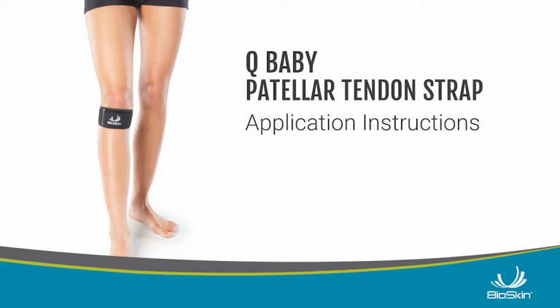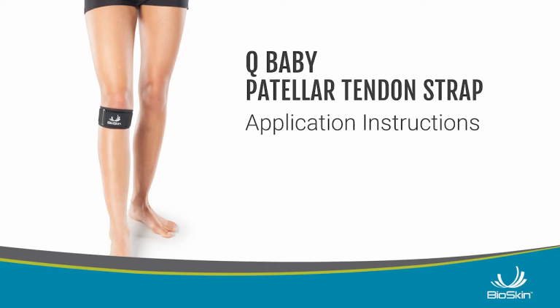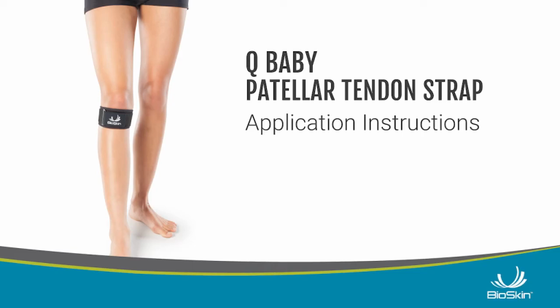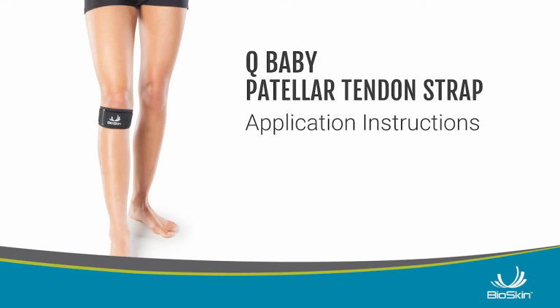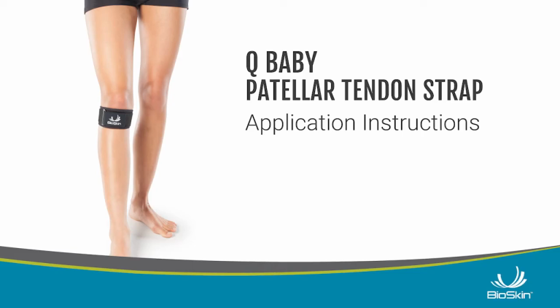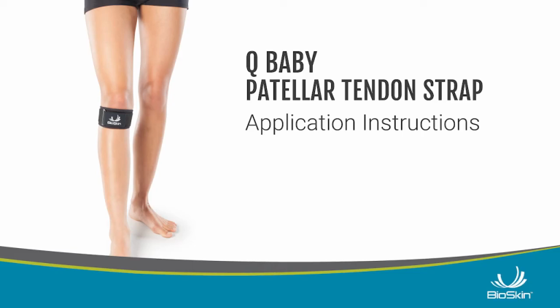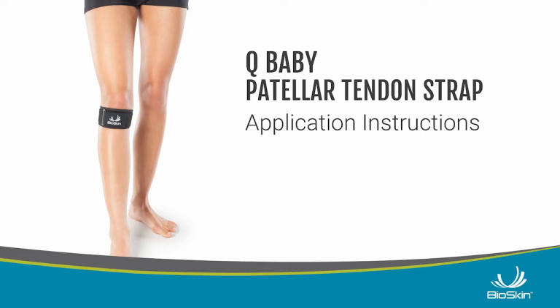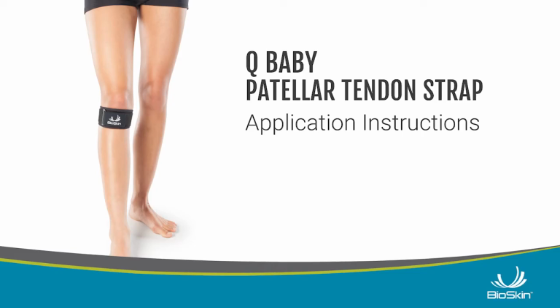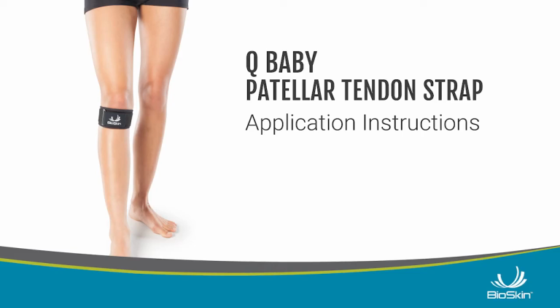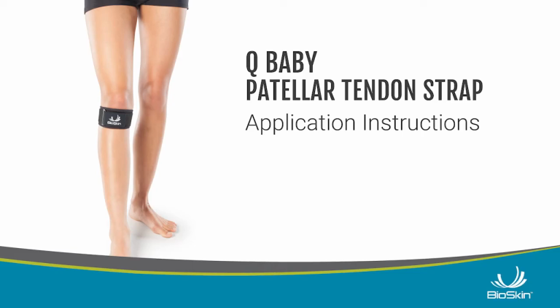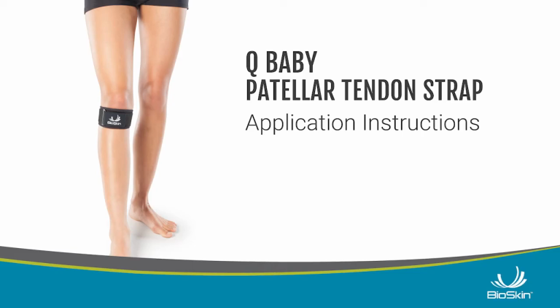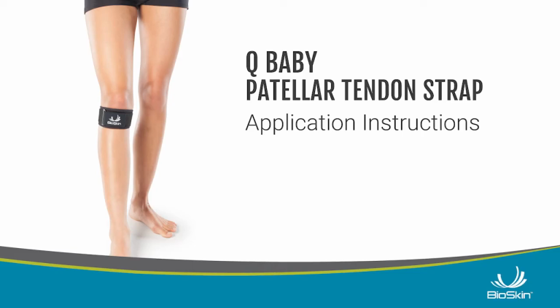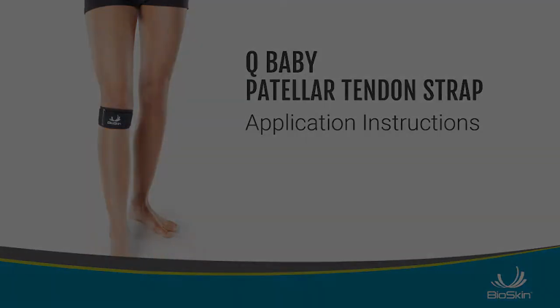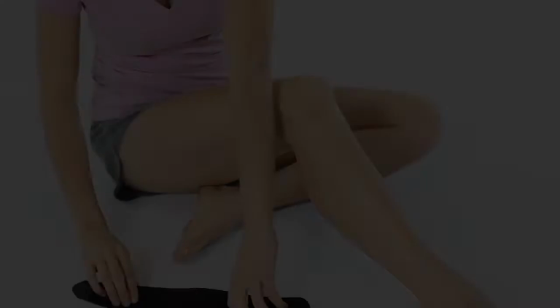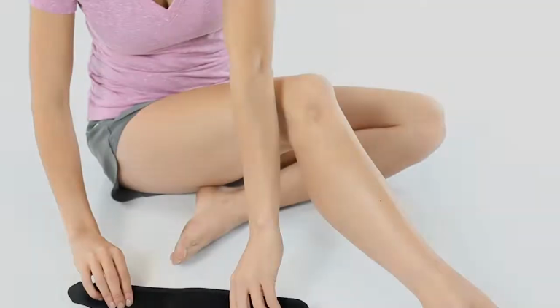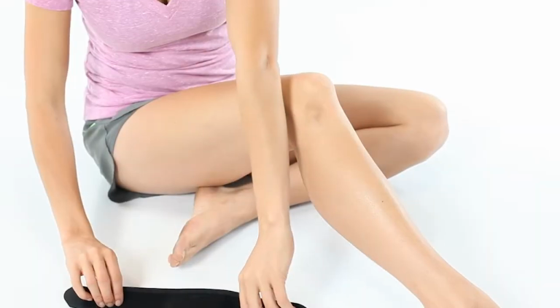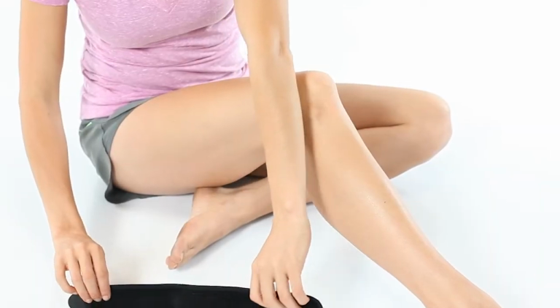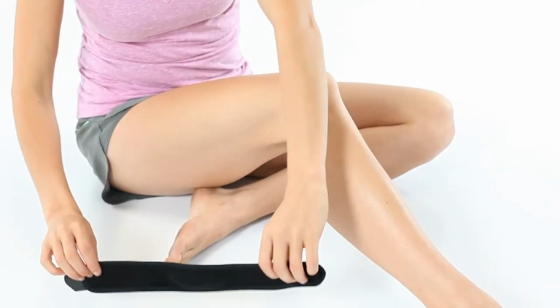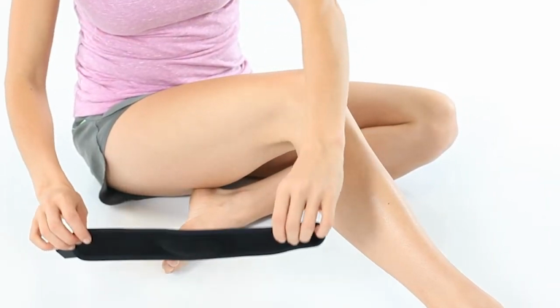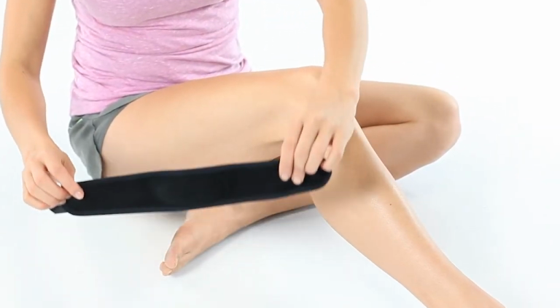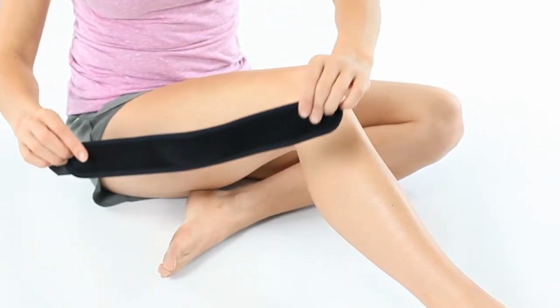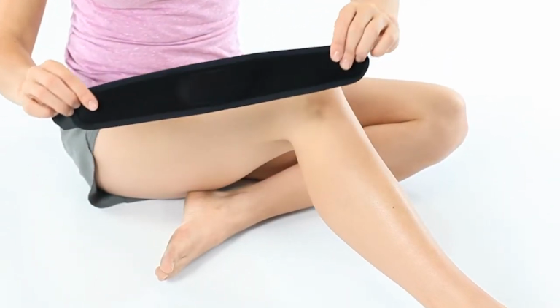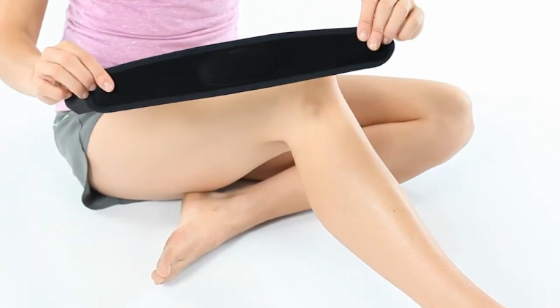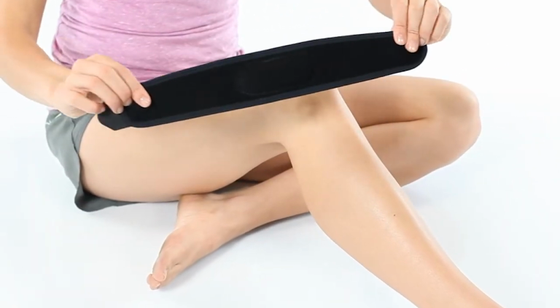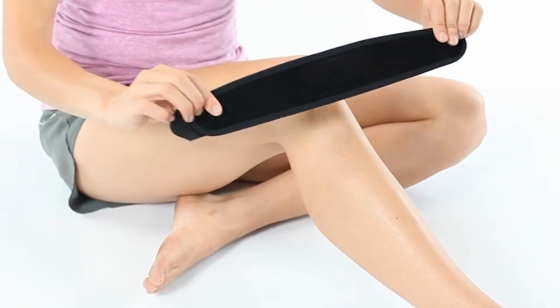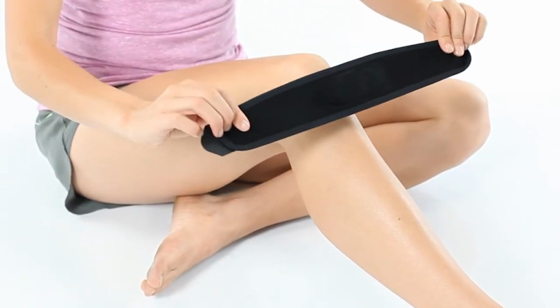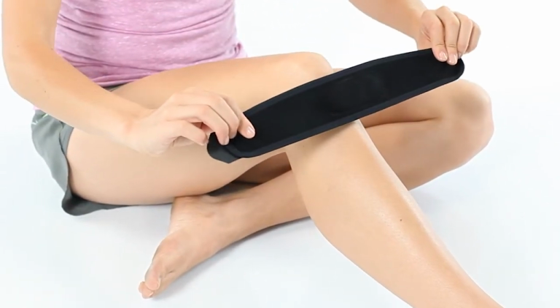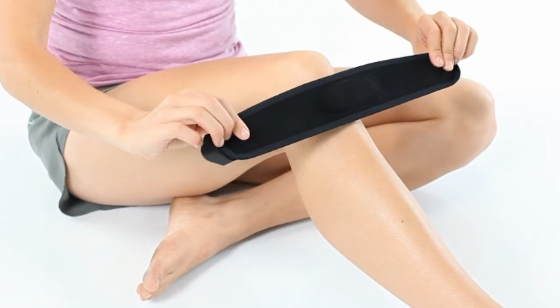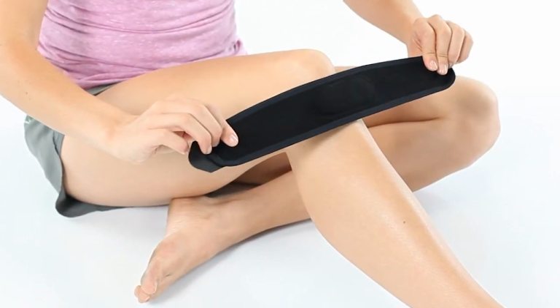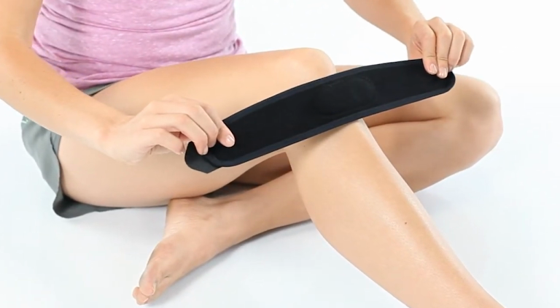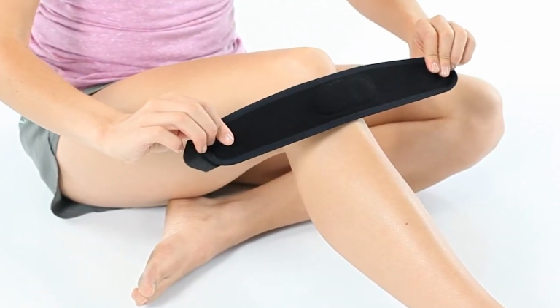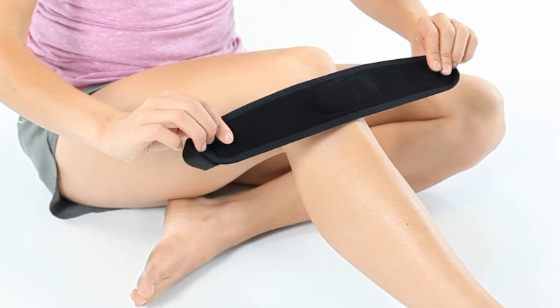Q-Baby Application Instructions. First, position the silicone buttress over the patellar tendon just below your knee joint.